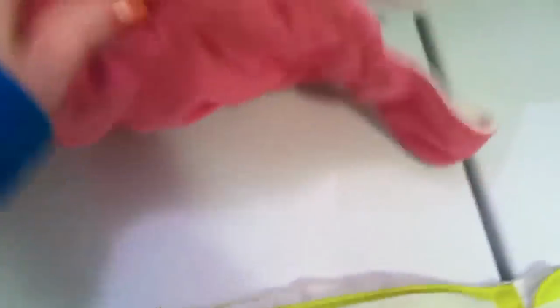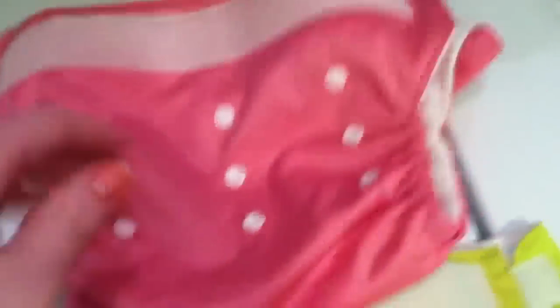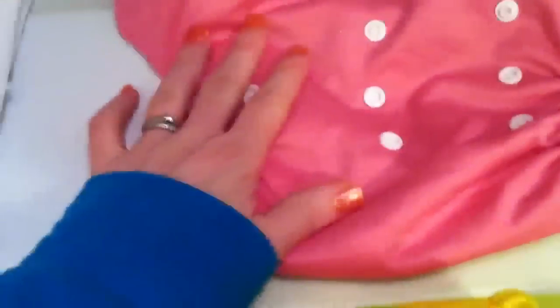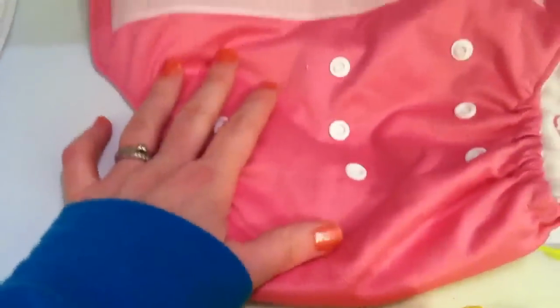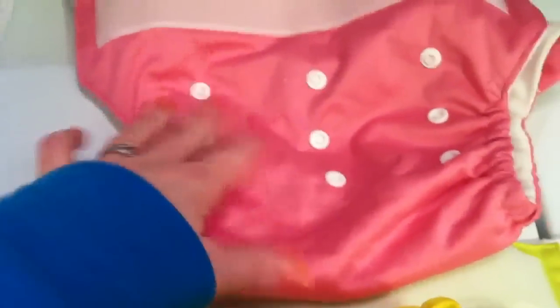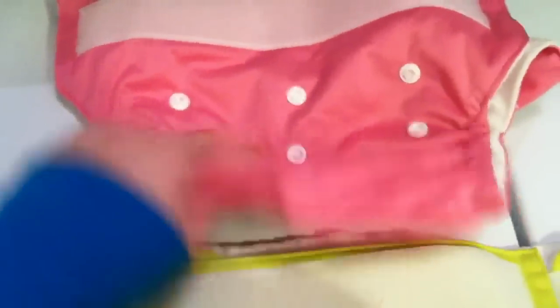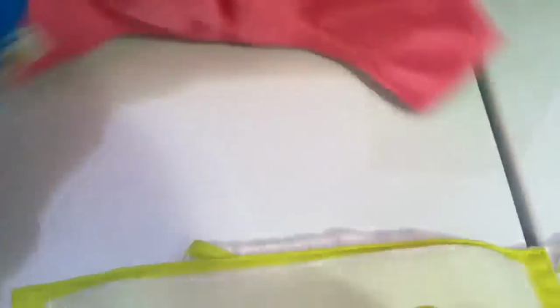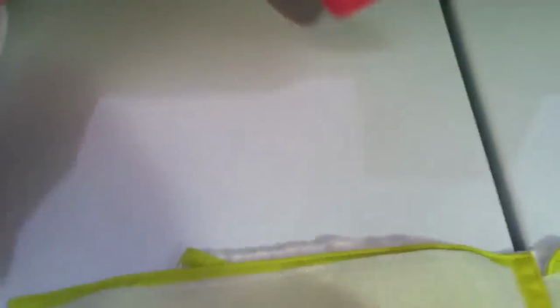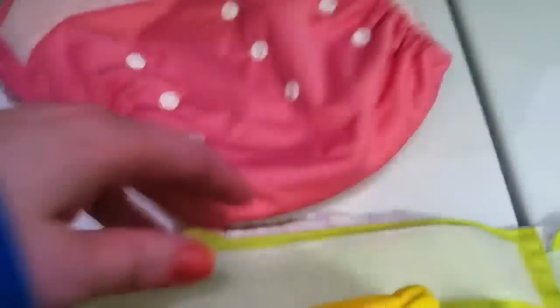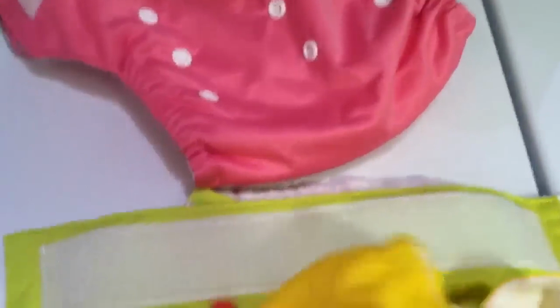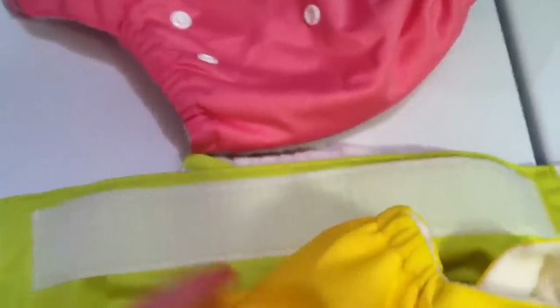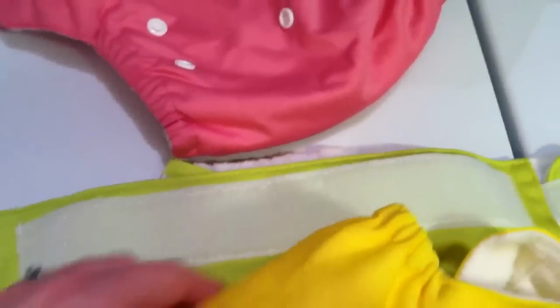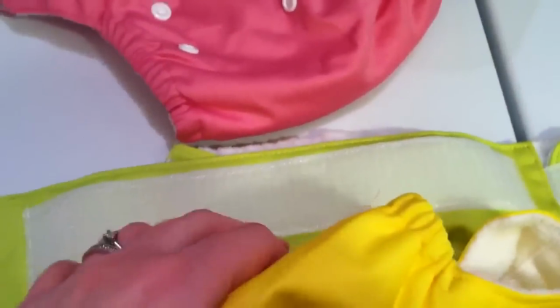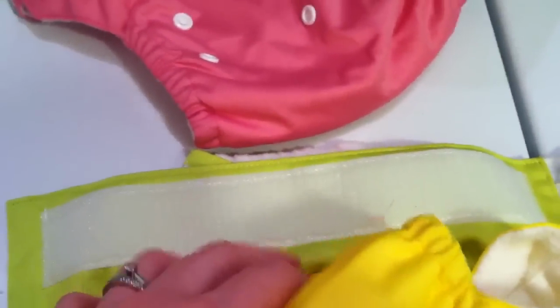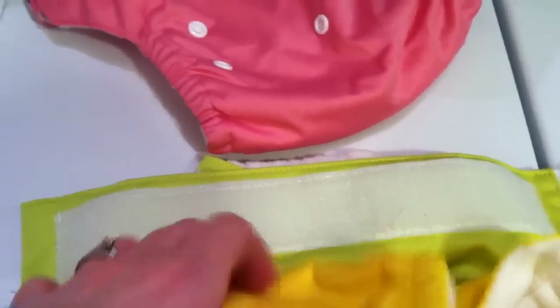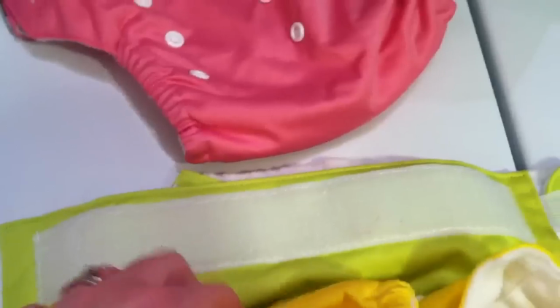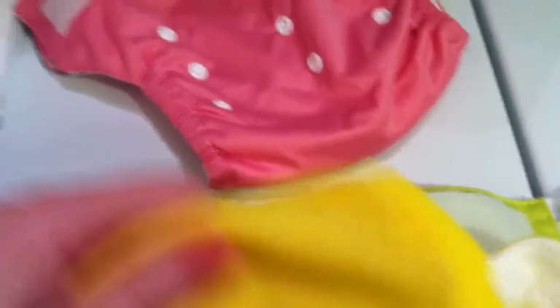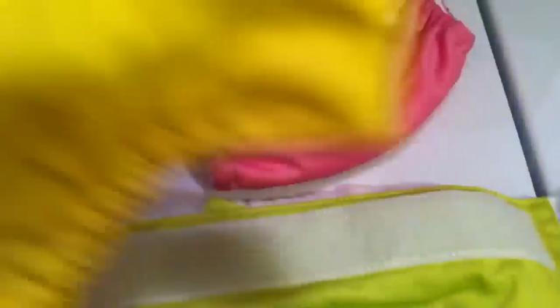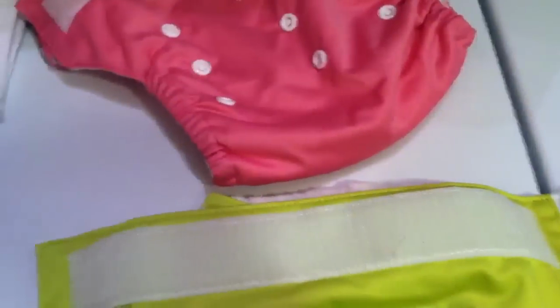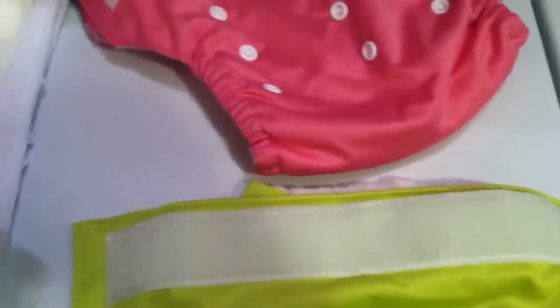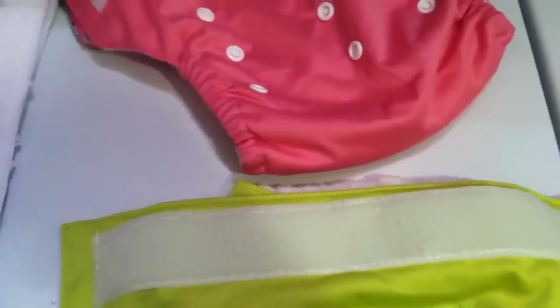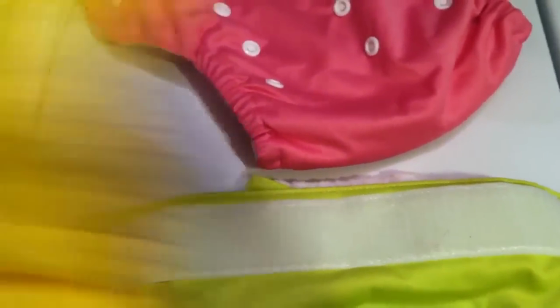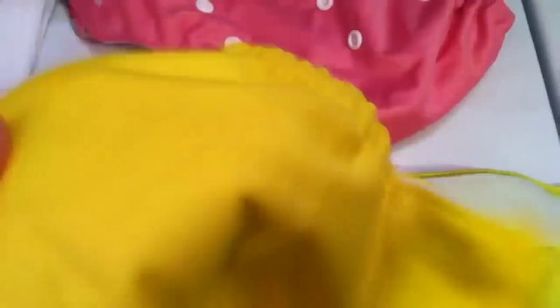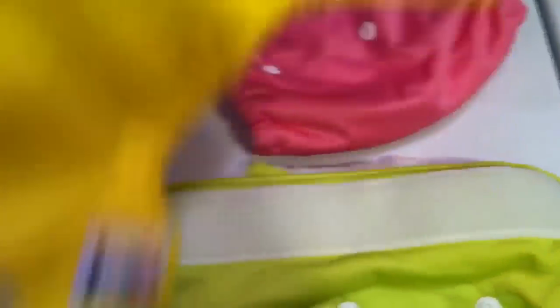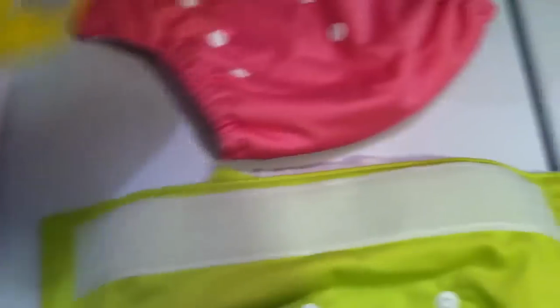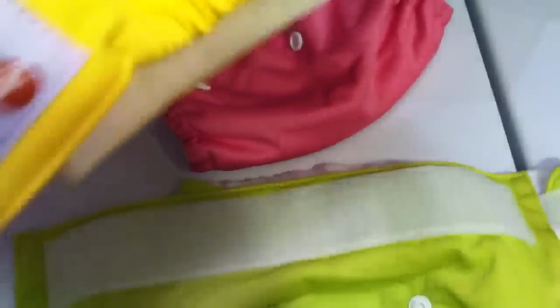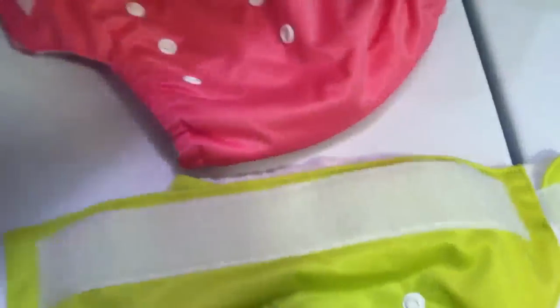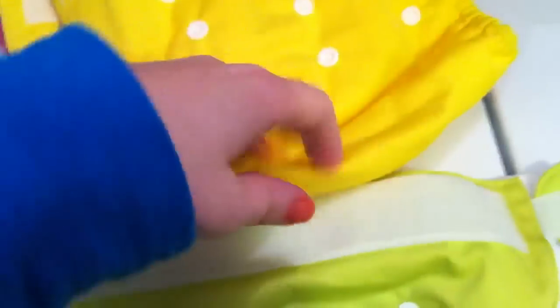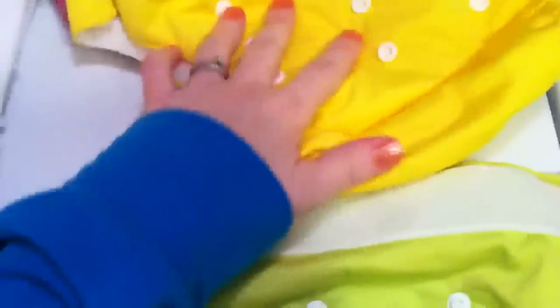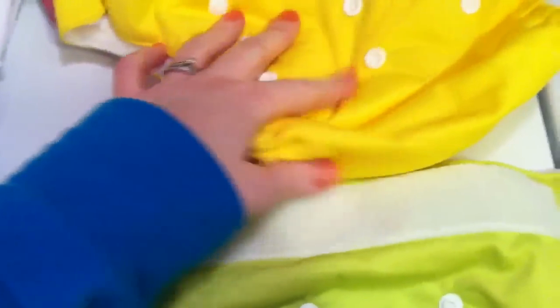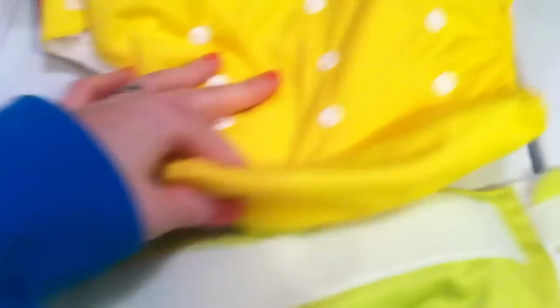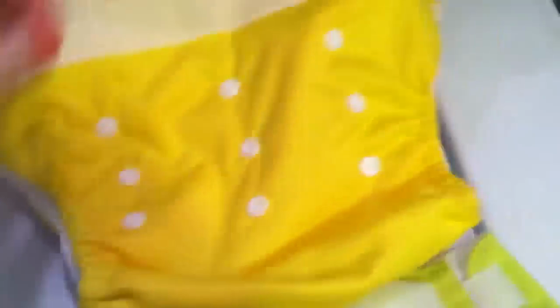So here's the three diapers. I'm going to wash them cold the first time. I'm going to do about three washes. The last two I might do at least one on warm or hot, just because that's how I always prepped them before.